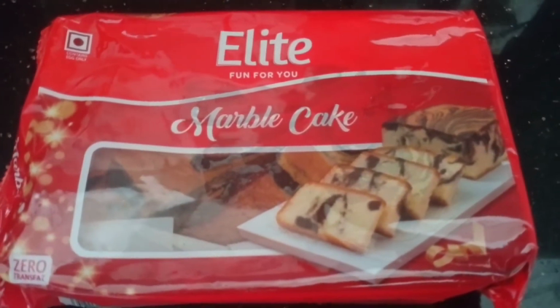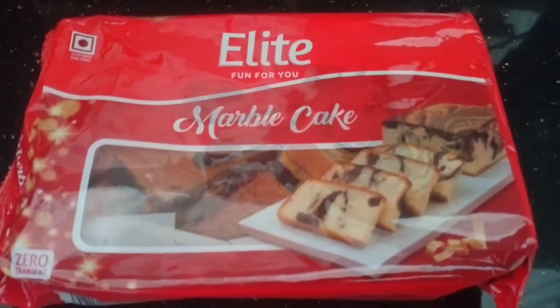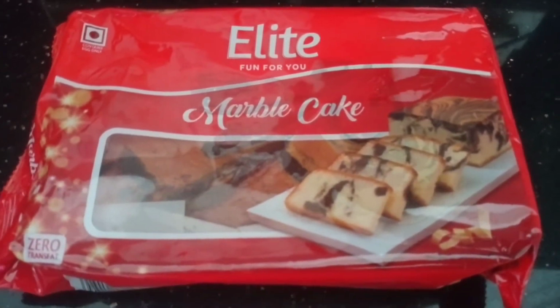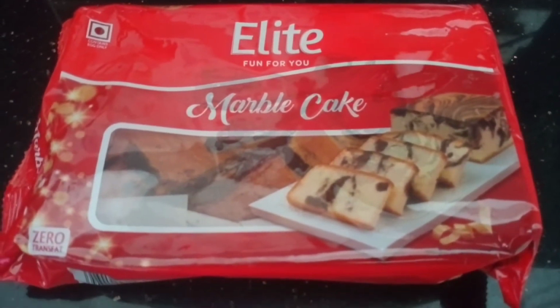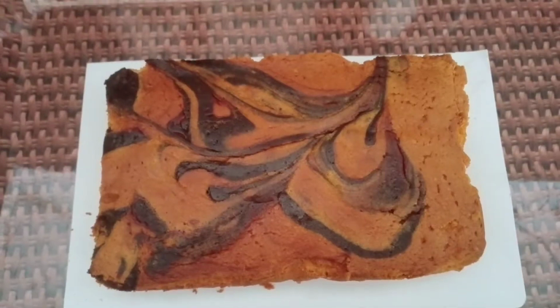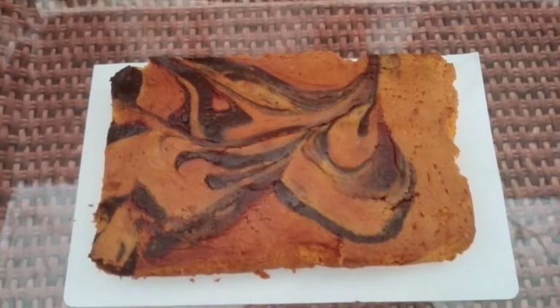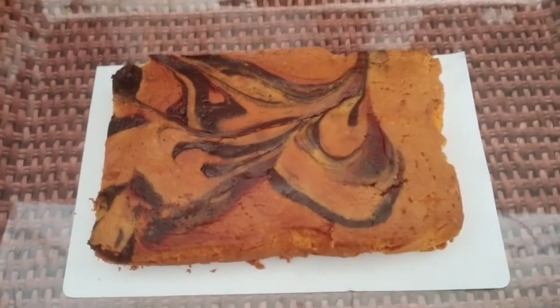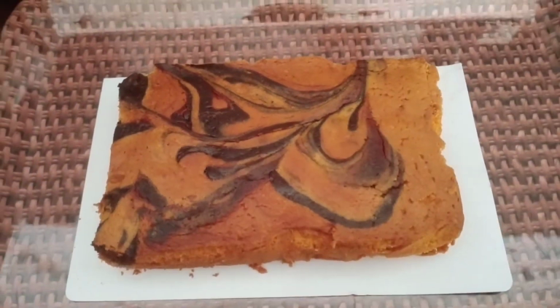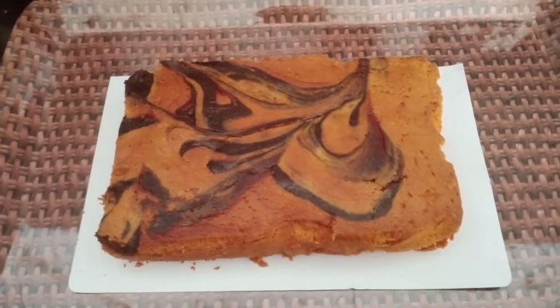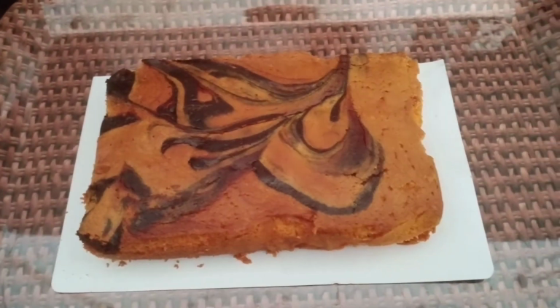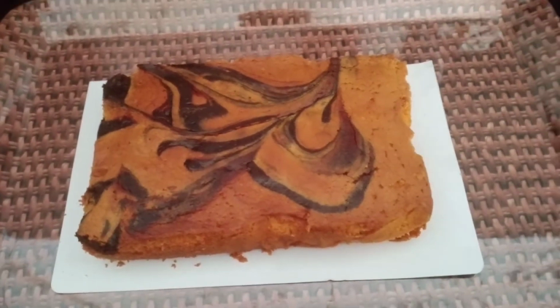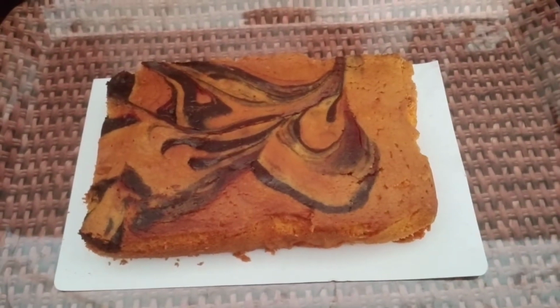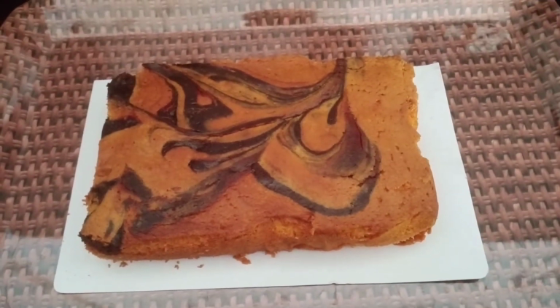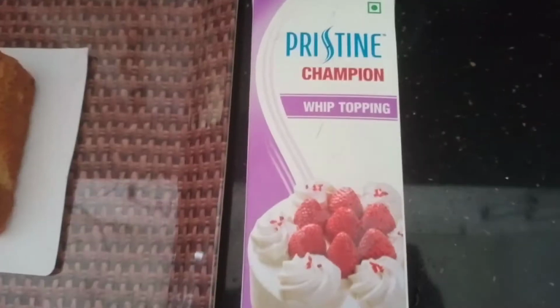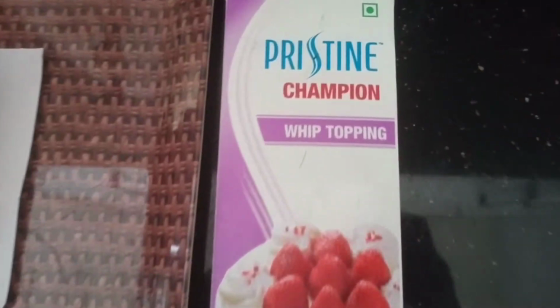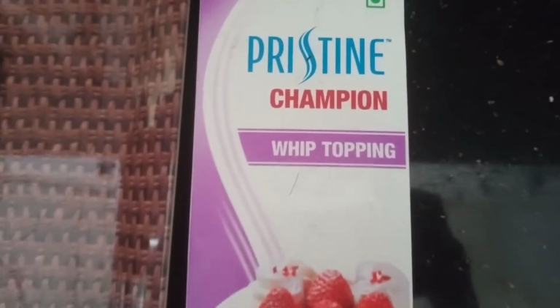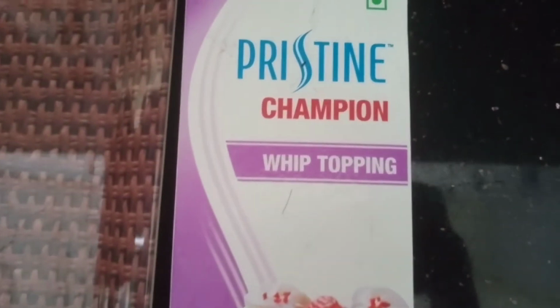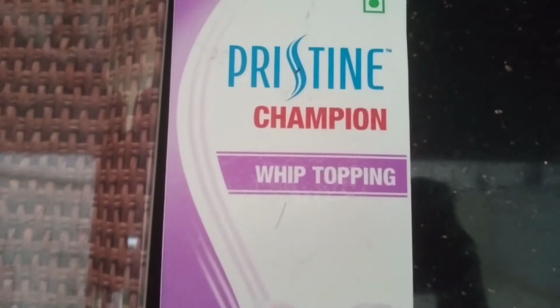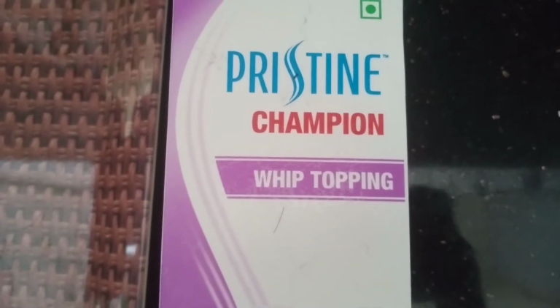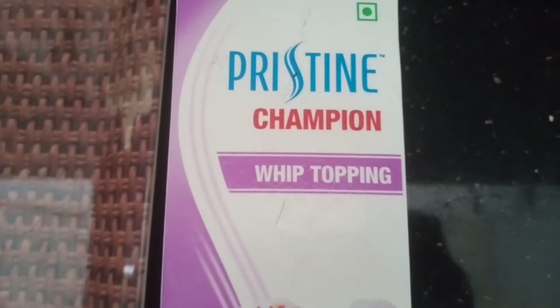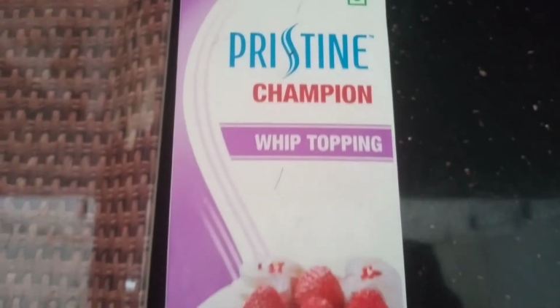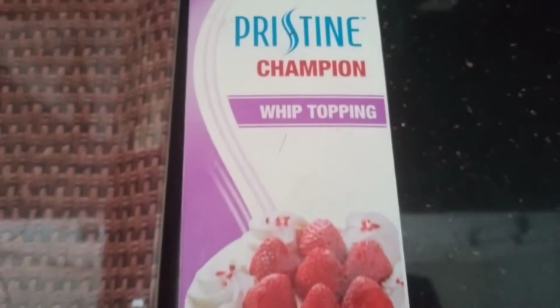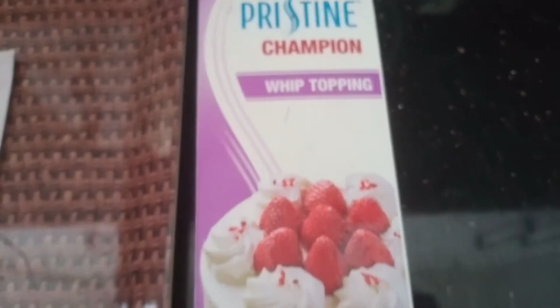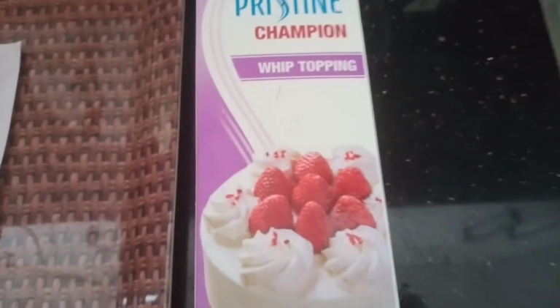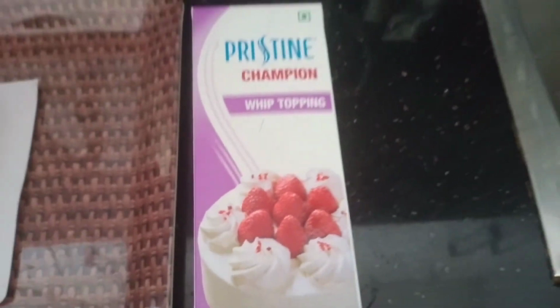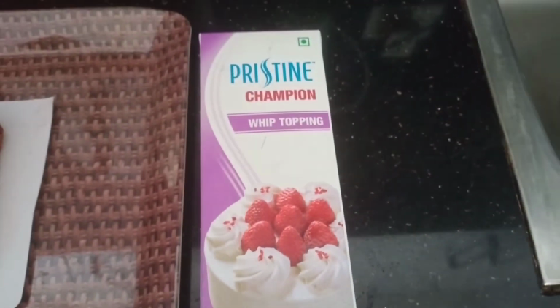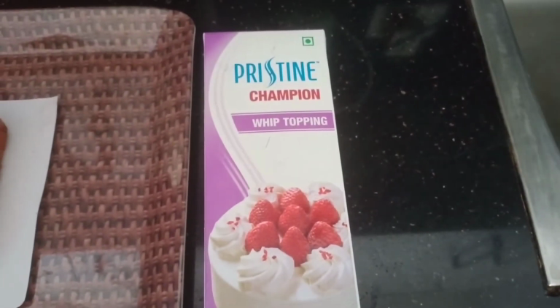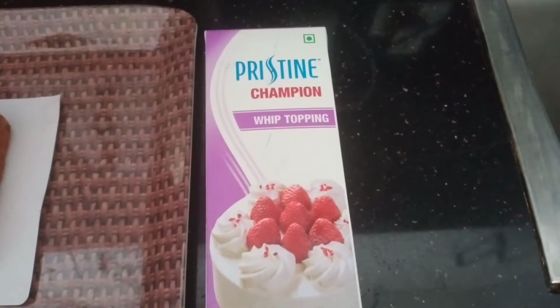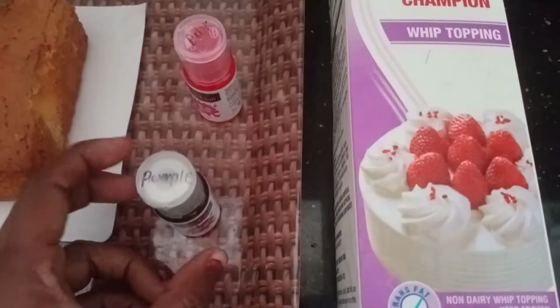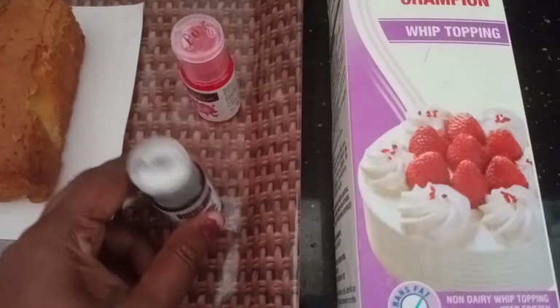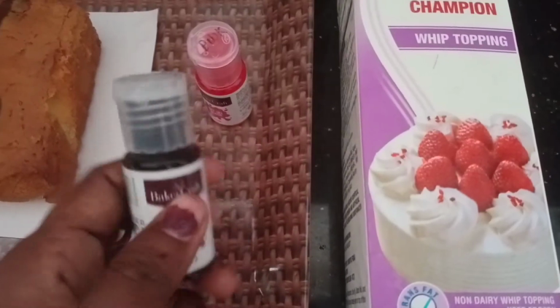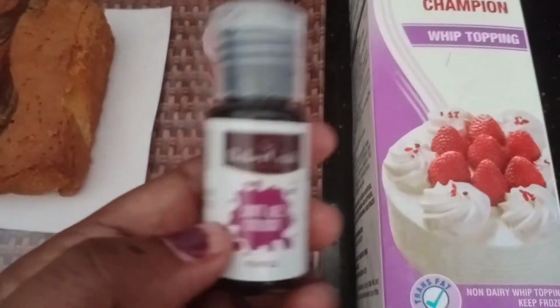We have a nice icing cake. I've got a cake. I can't eat a cake. I don't want to eat a cake — it's a whipping cream. It's available in bakery. It's a food.